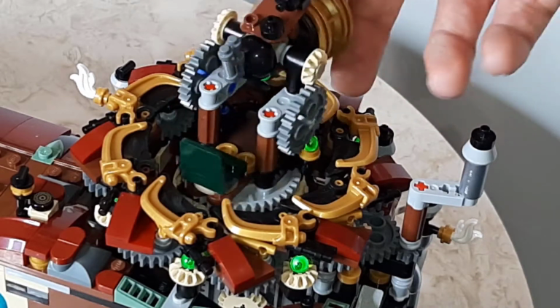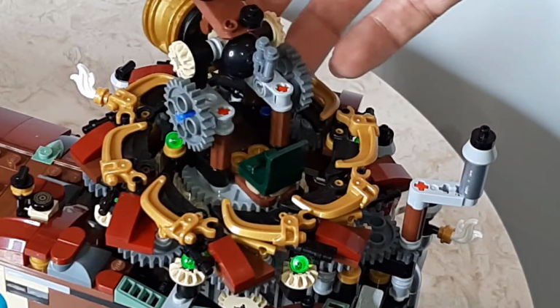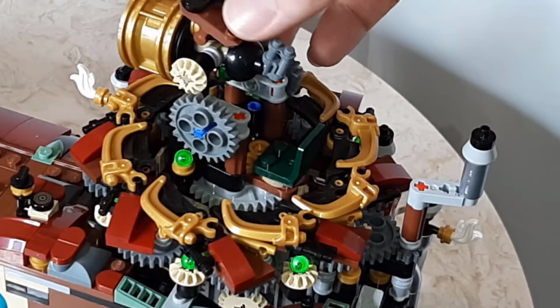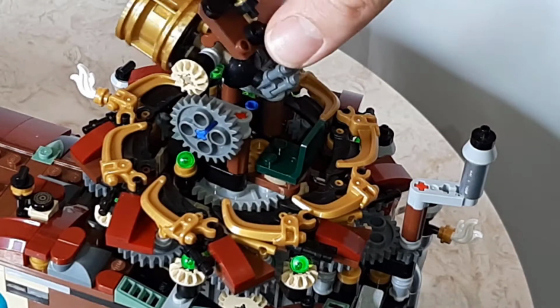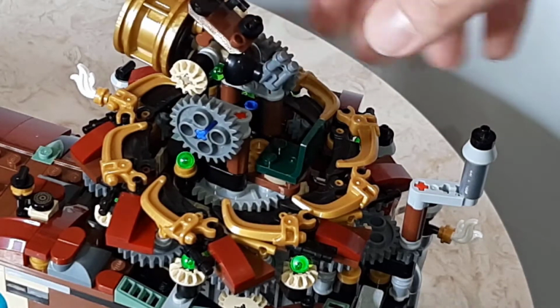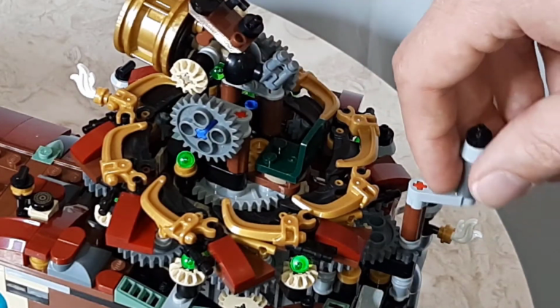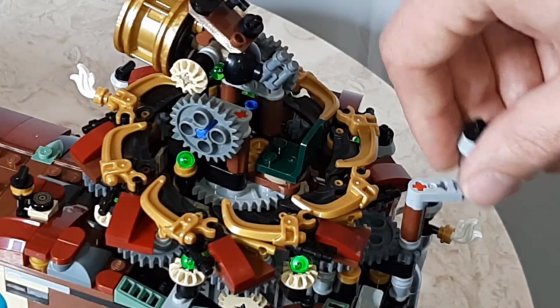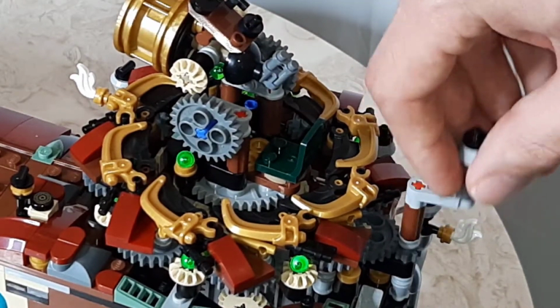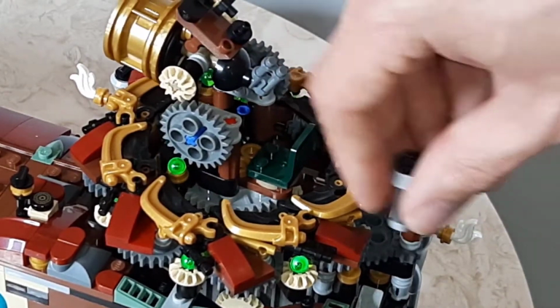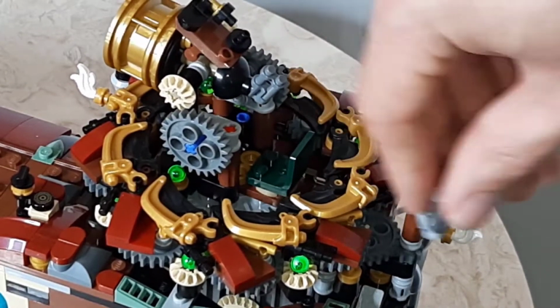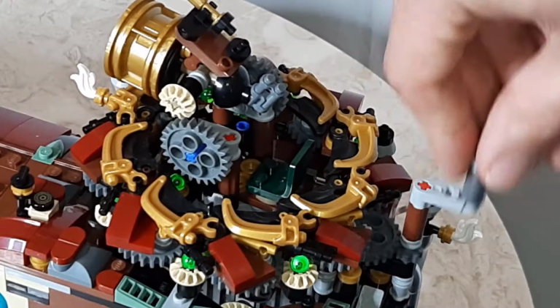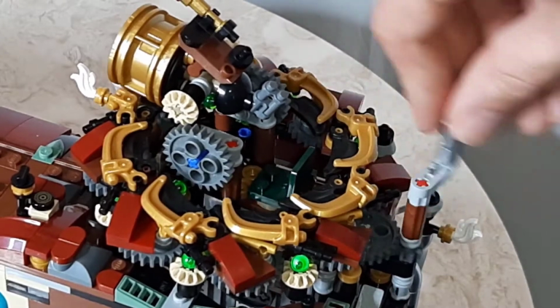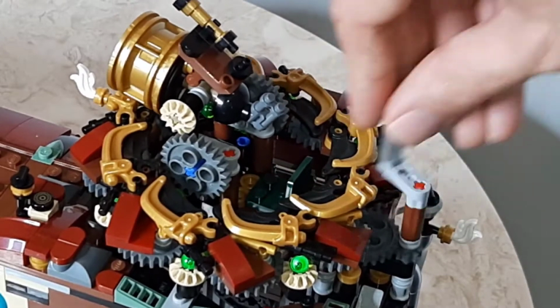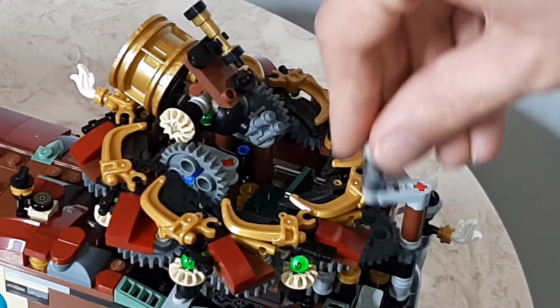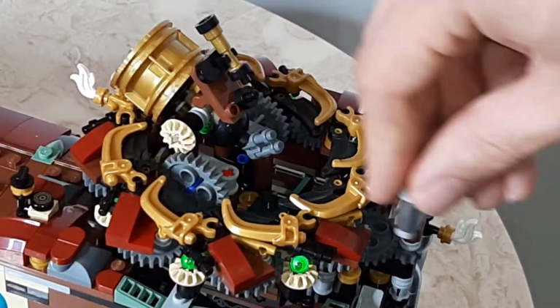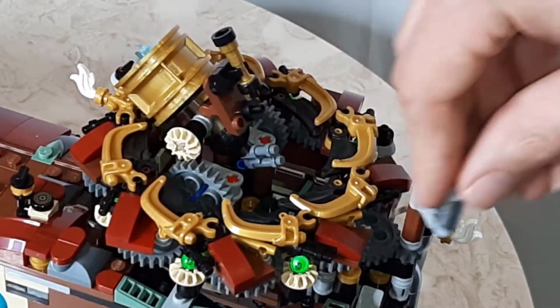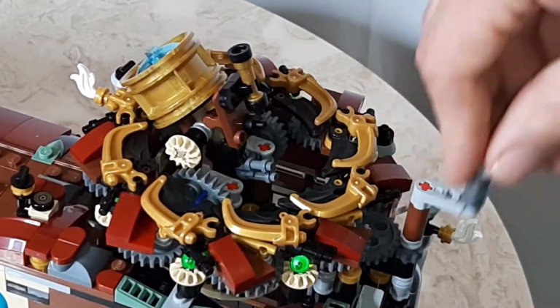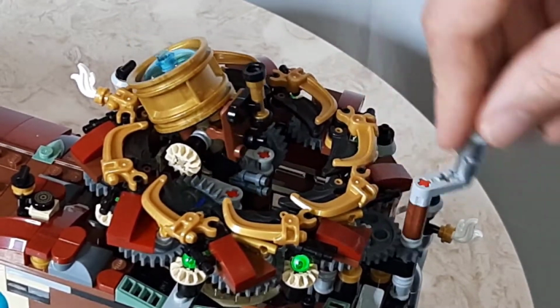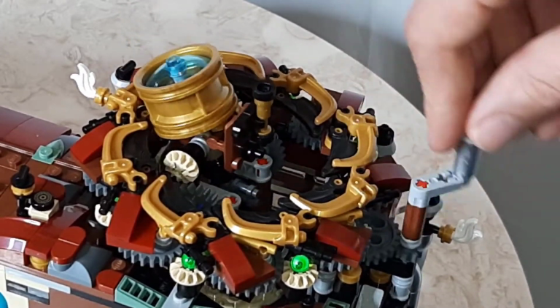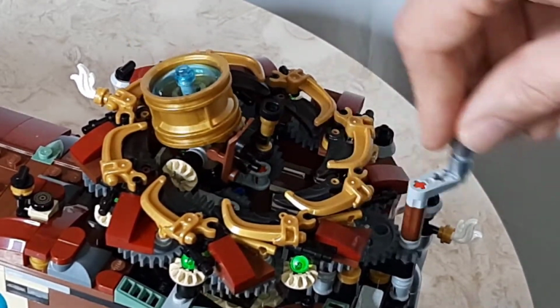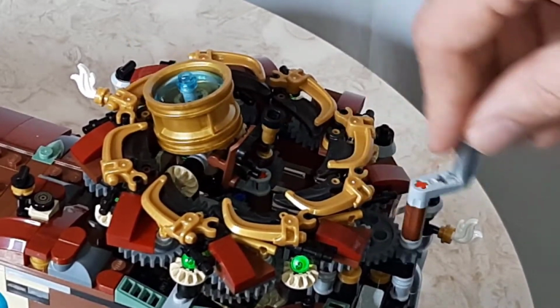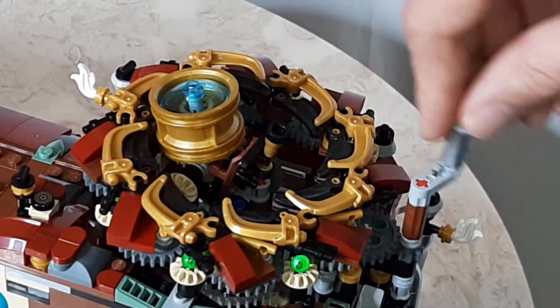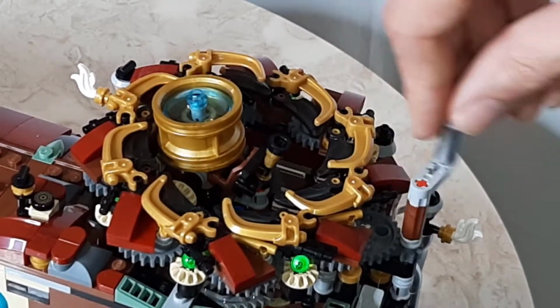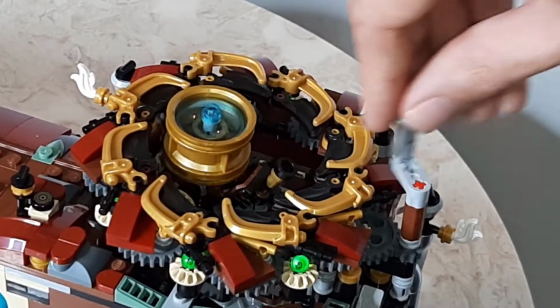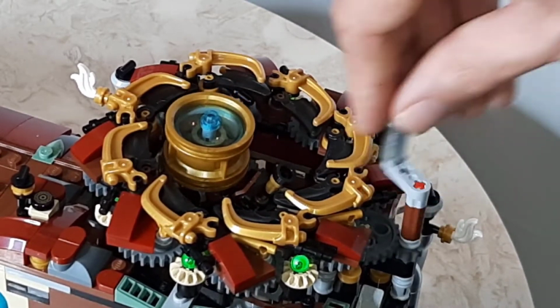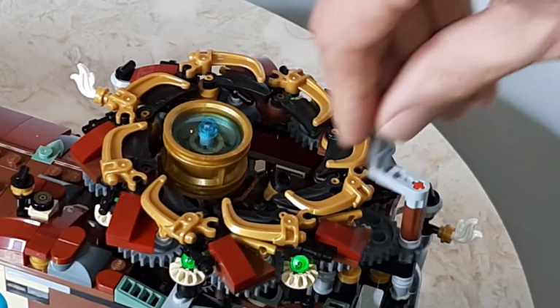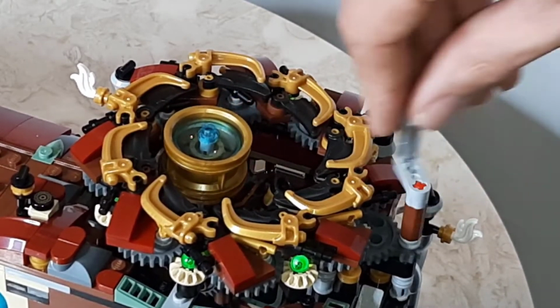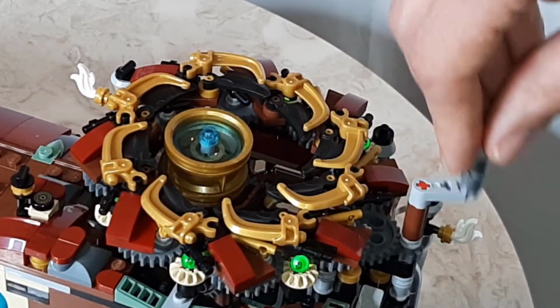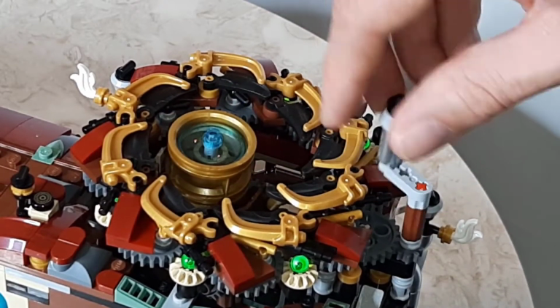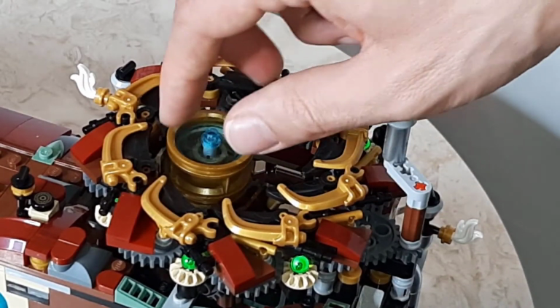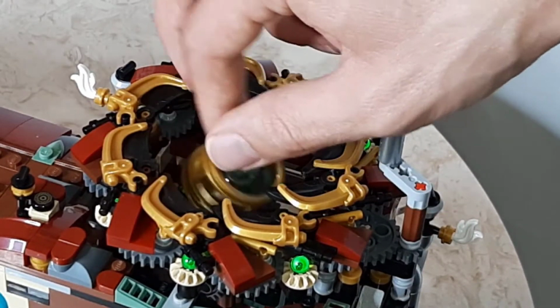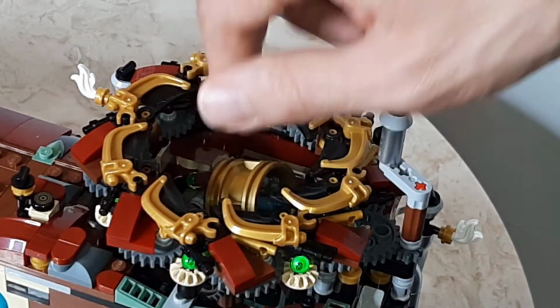When you are done, turn the steam vent the other way to have the telescope descend through the building. Then close the door on top.